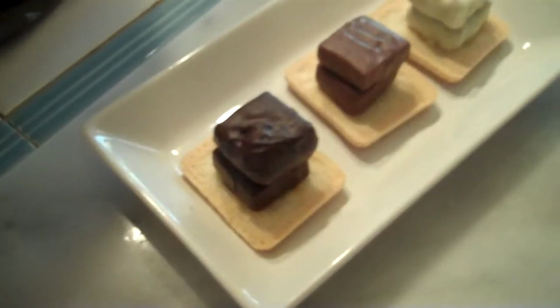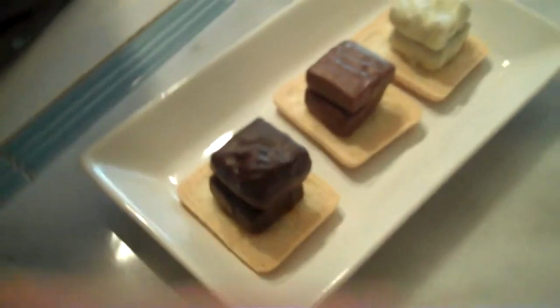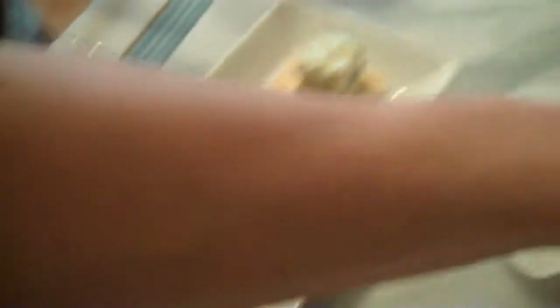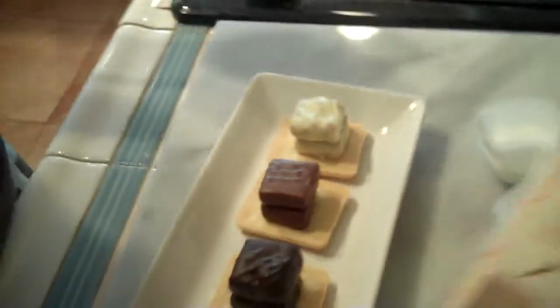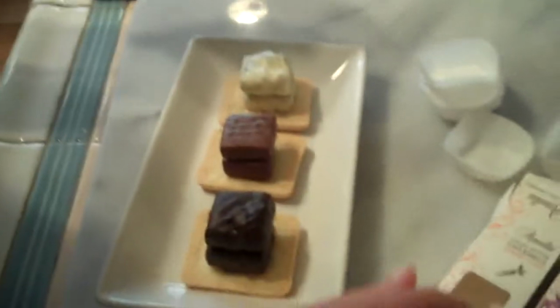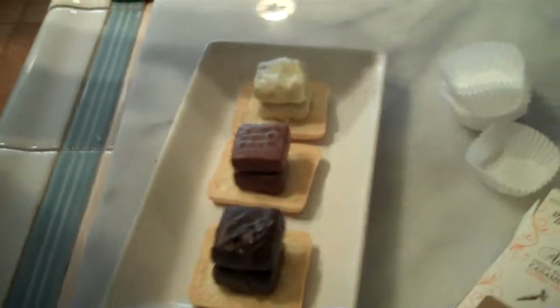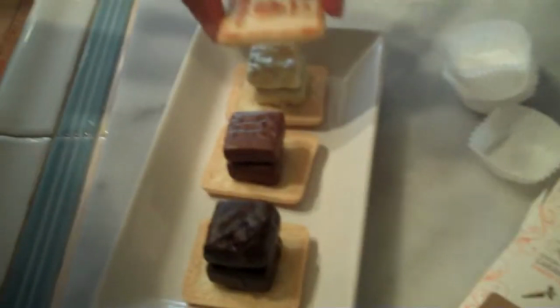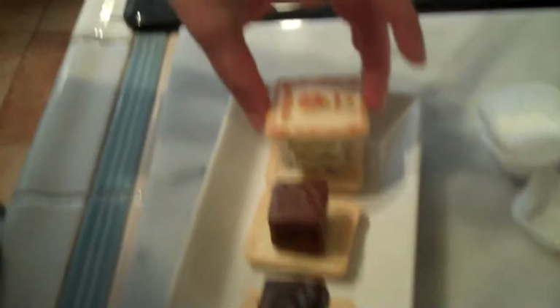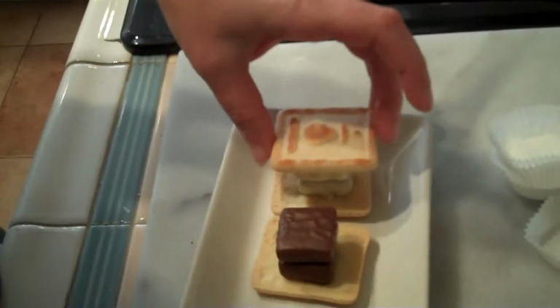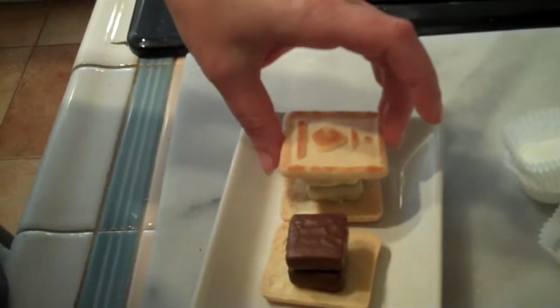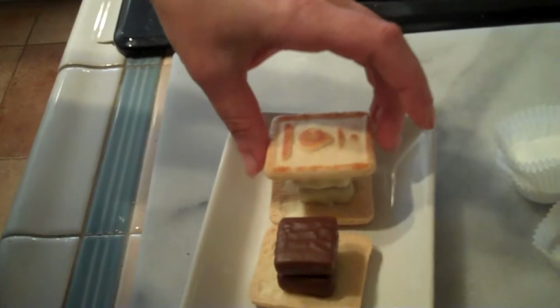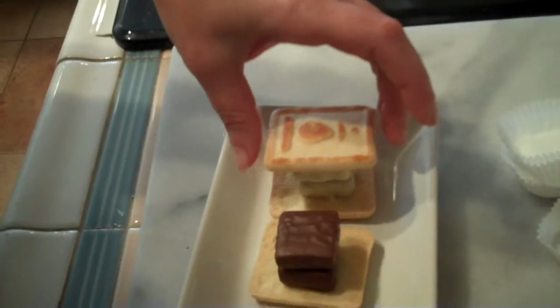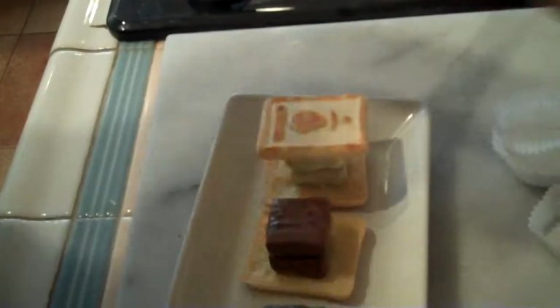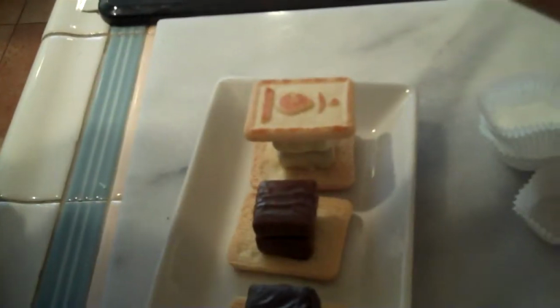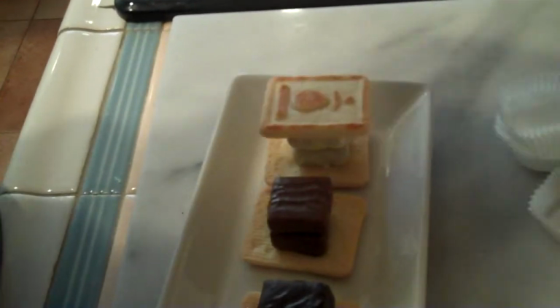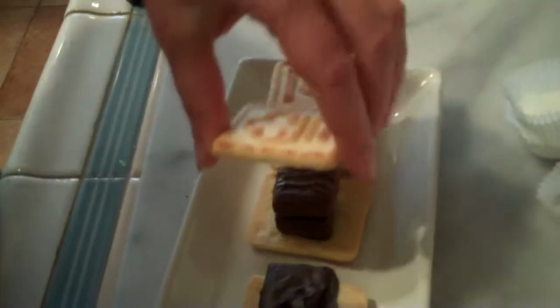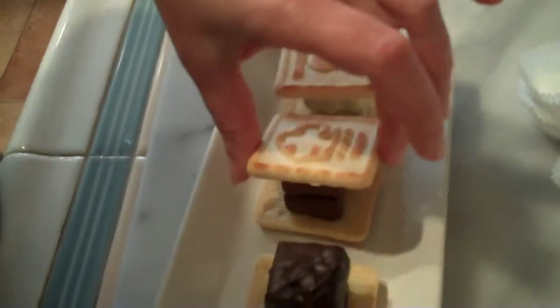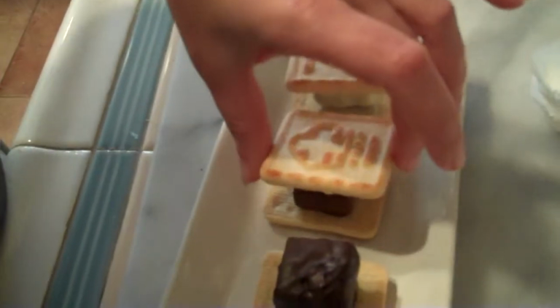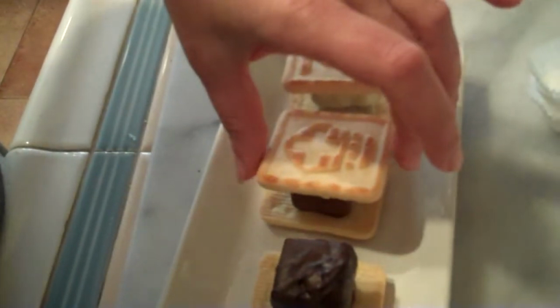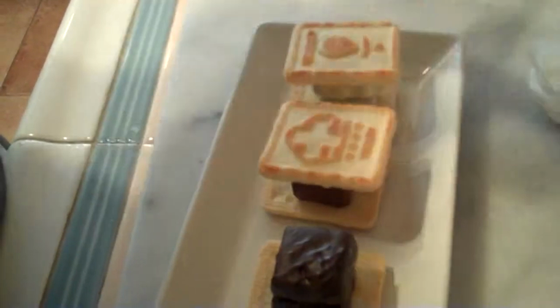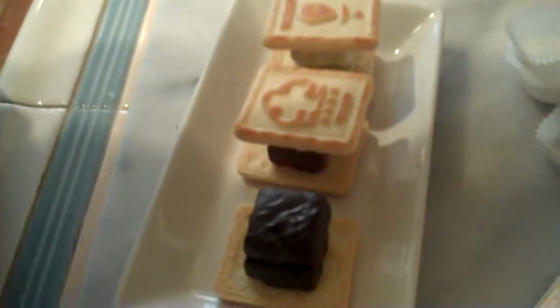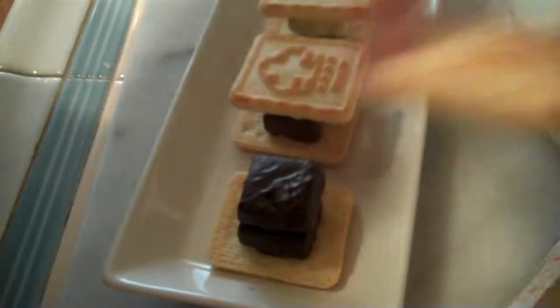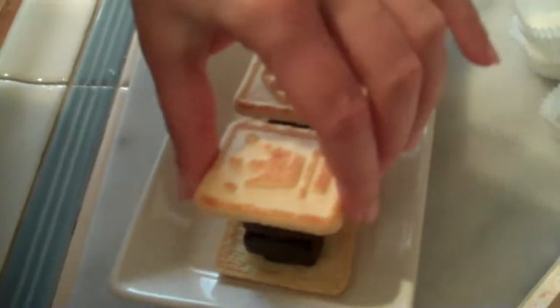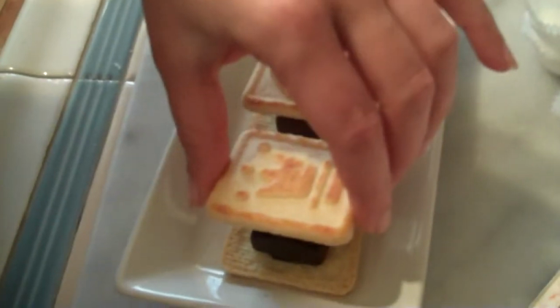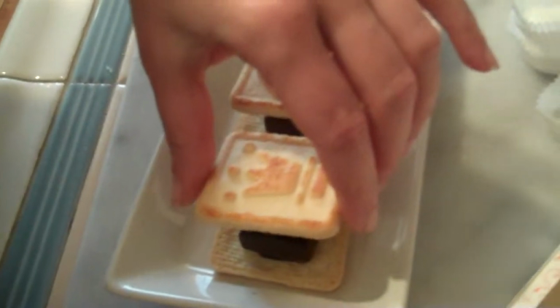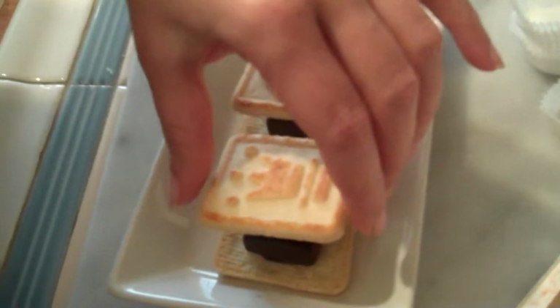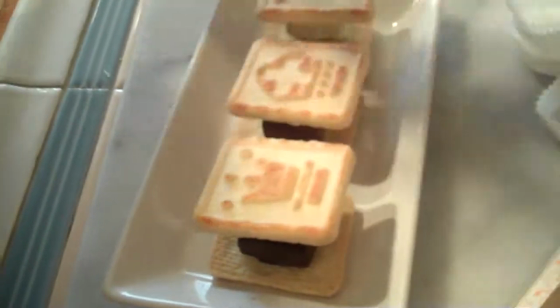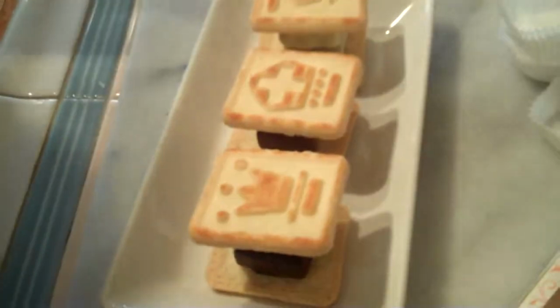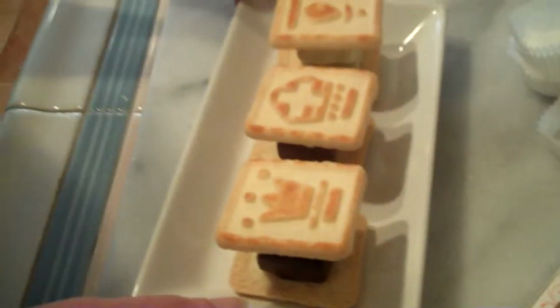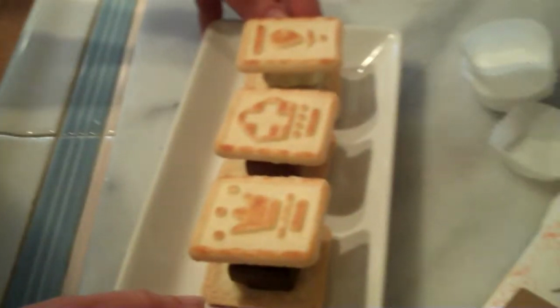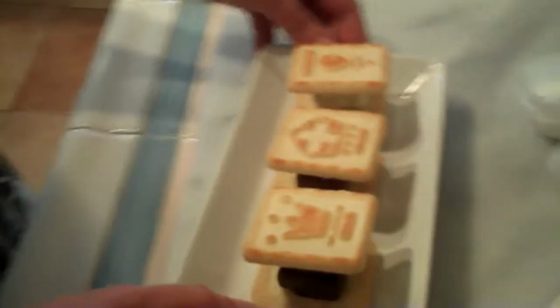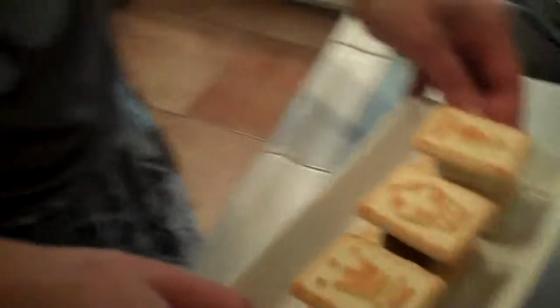Now all we do is put a cookie on top, face up. You will see that this is a really nice dessert — it's very easy and quick to make.